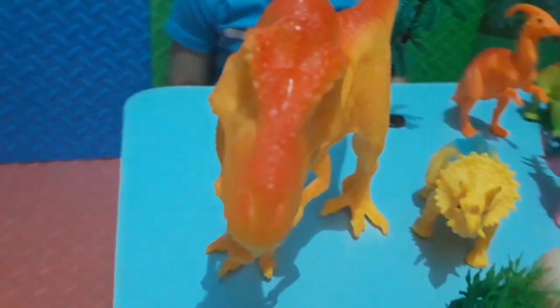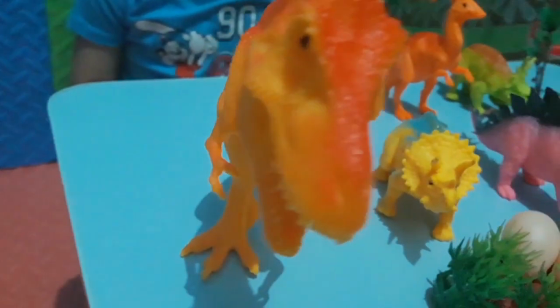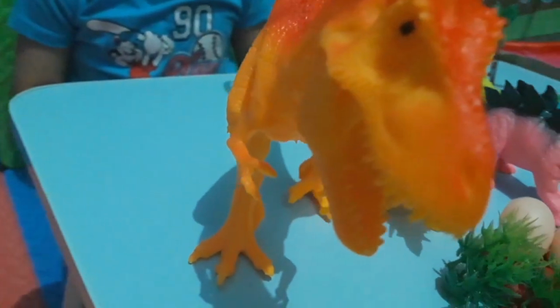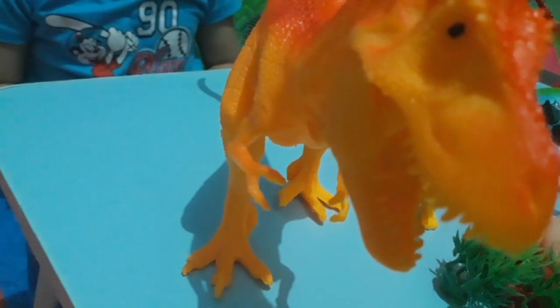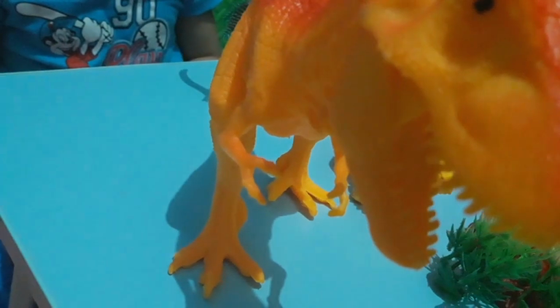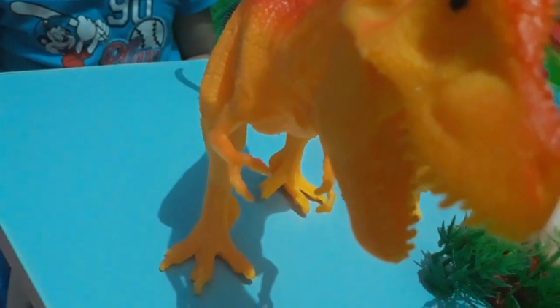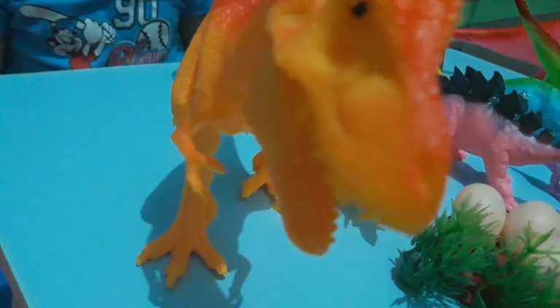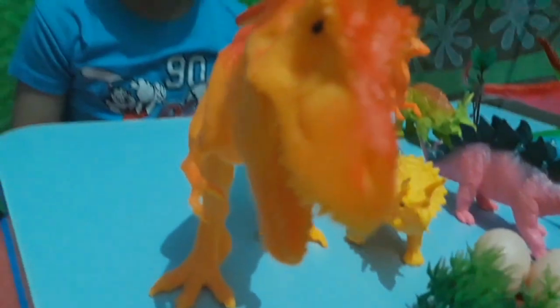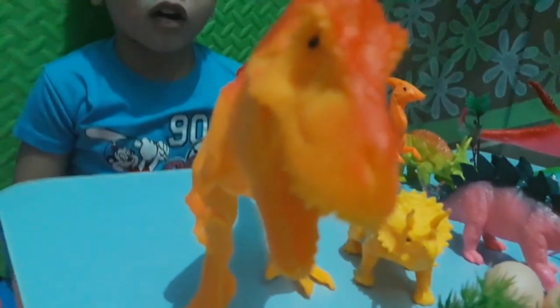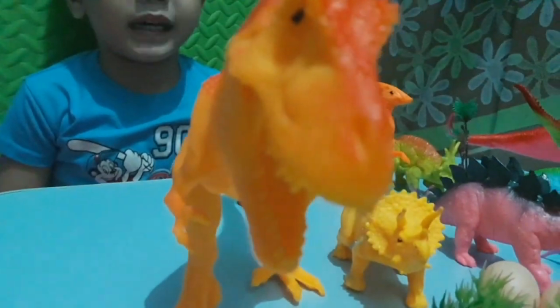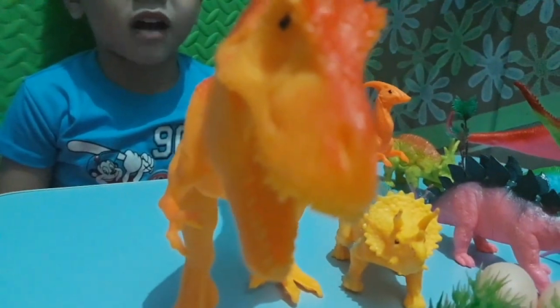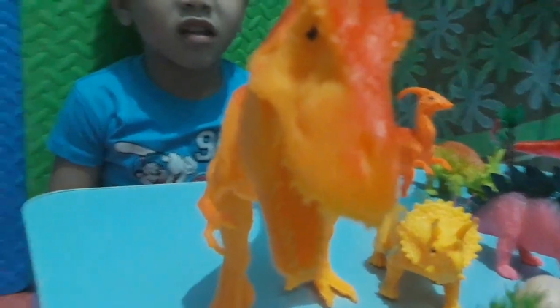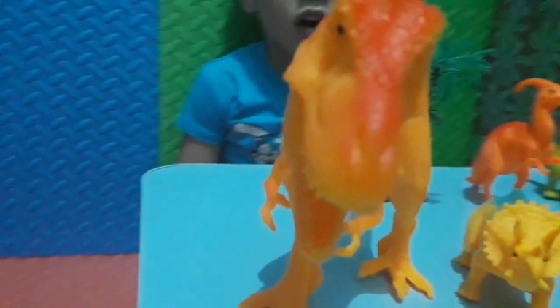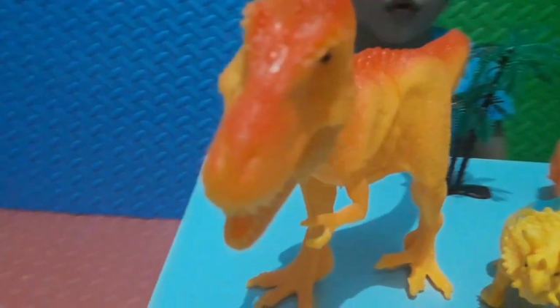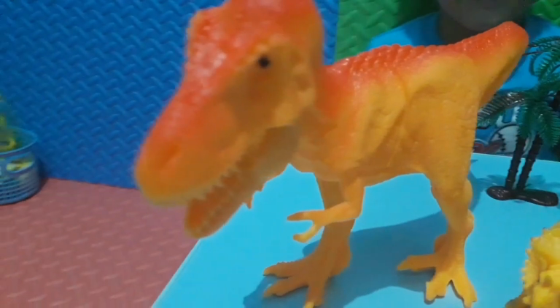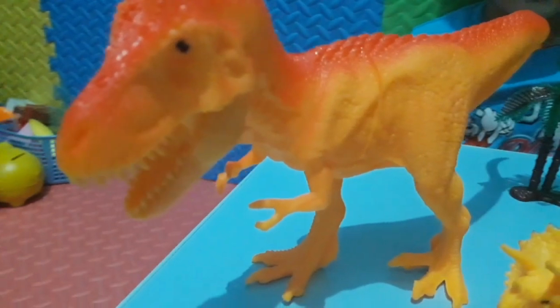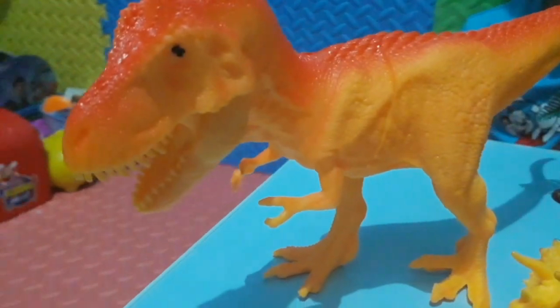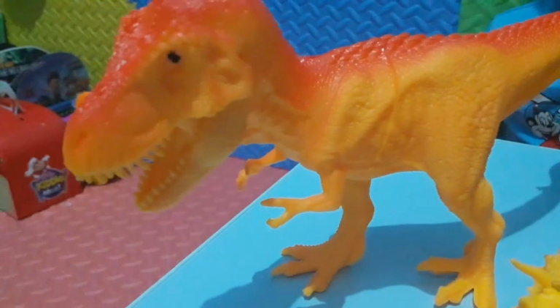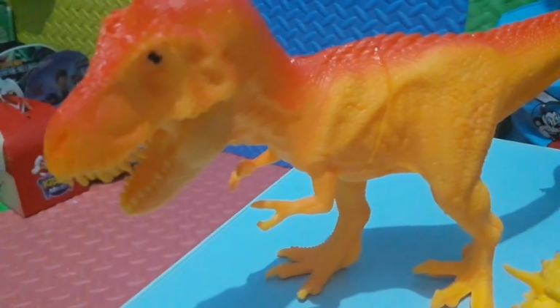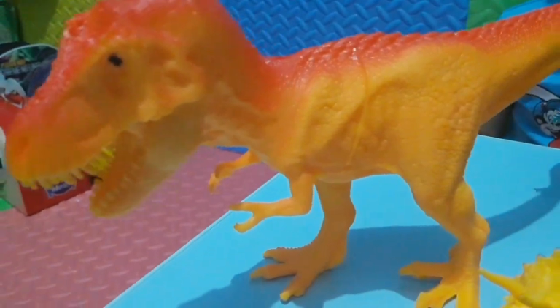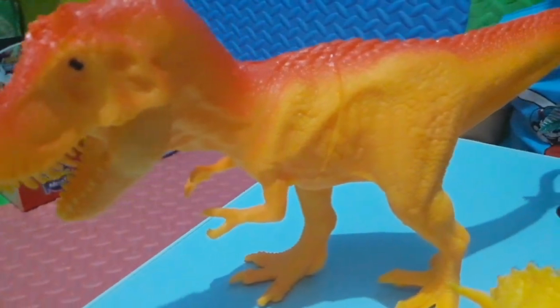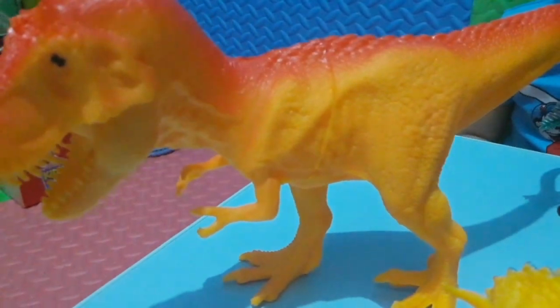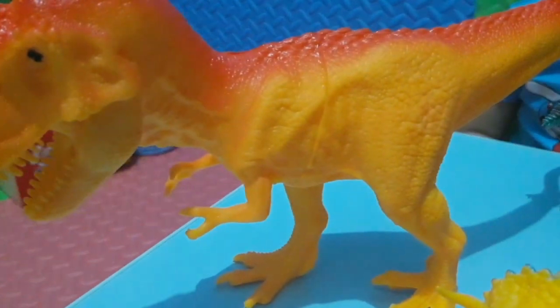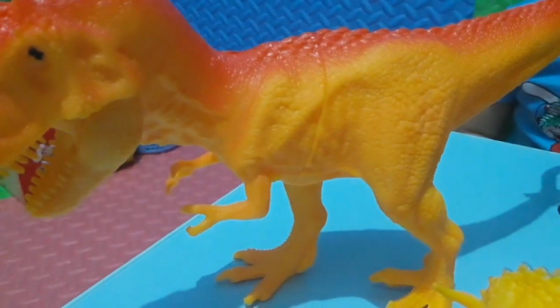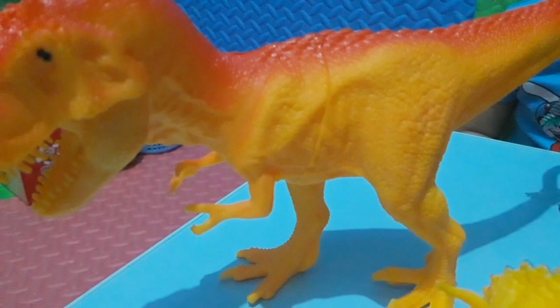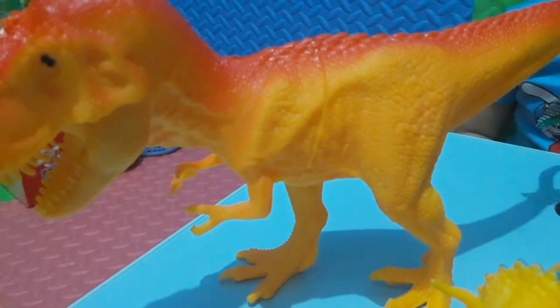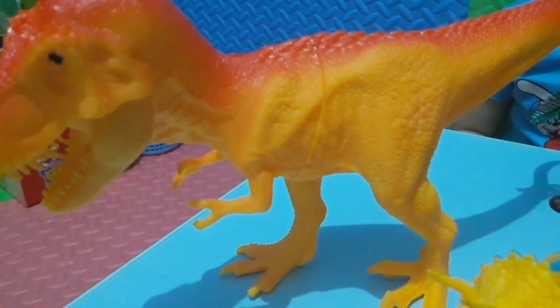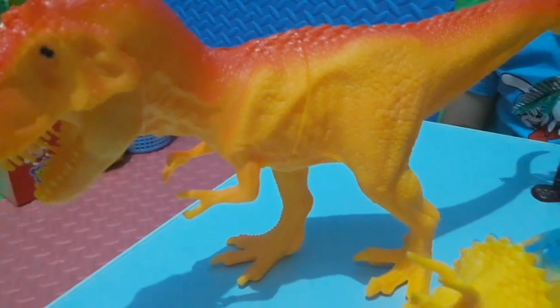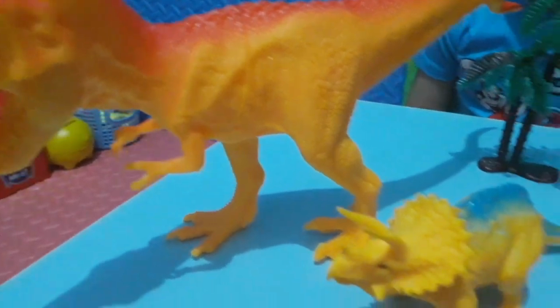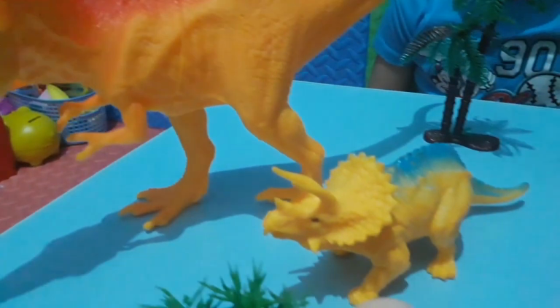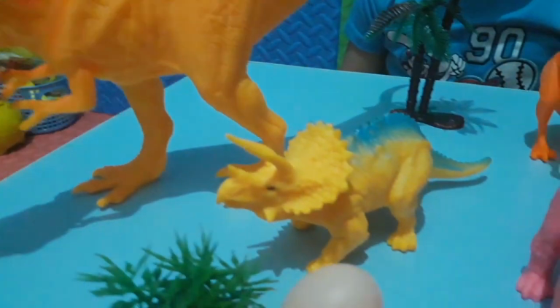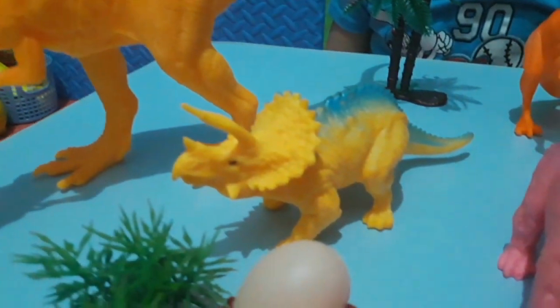He eats other dinosaurs — like anything. These are dinosaurs that are not meat eaters. He has a scary face to eat meat. He eats small dinosaurs. How about this one?